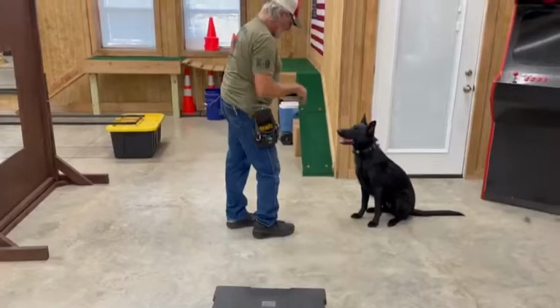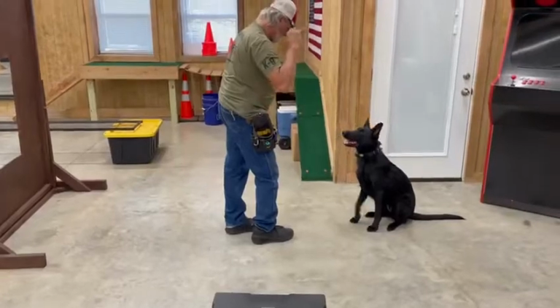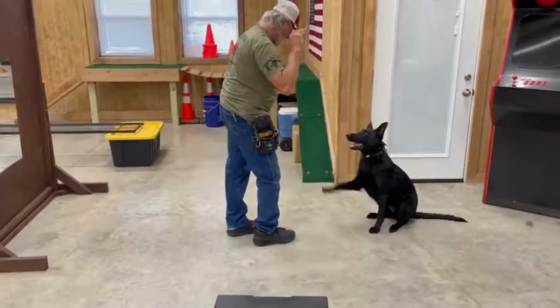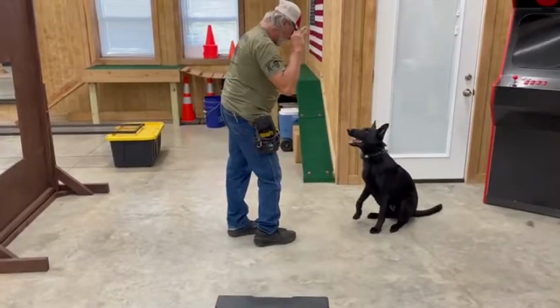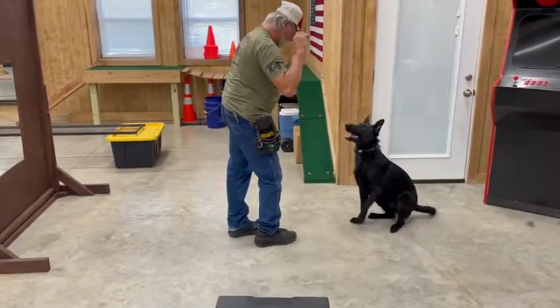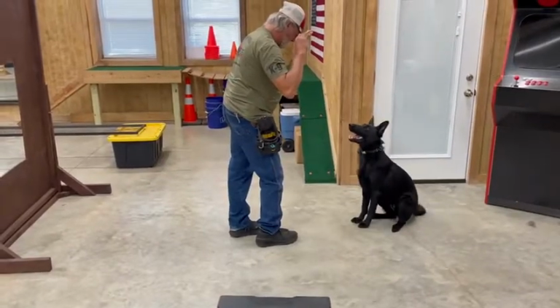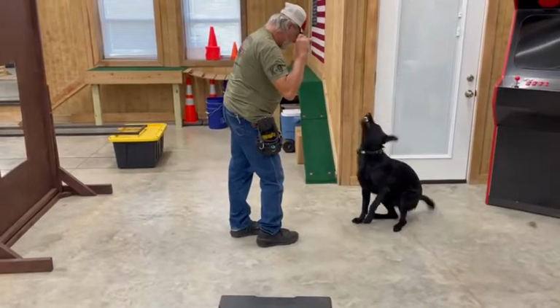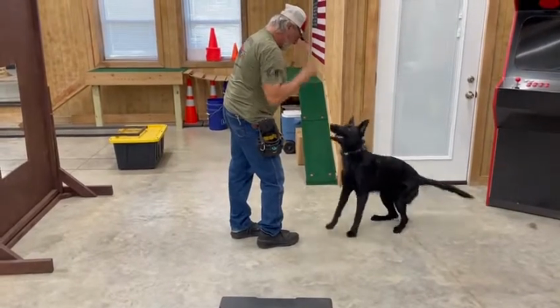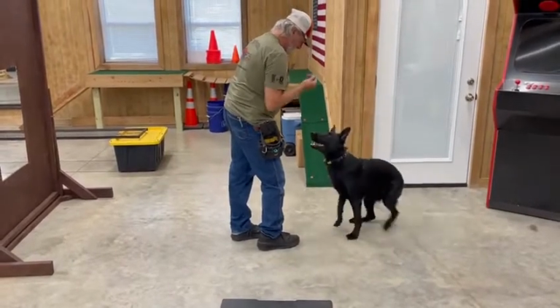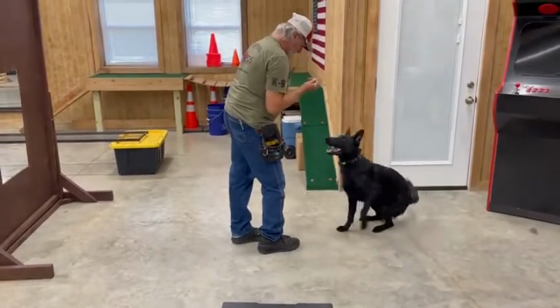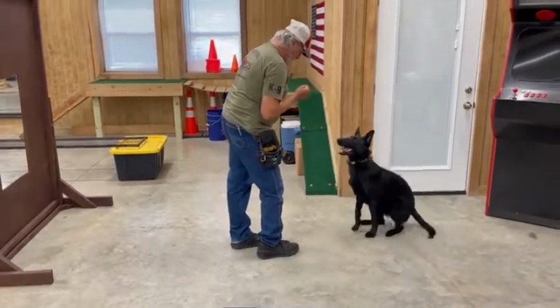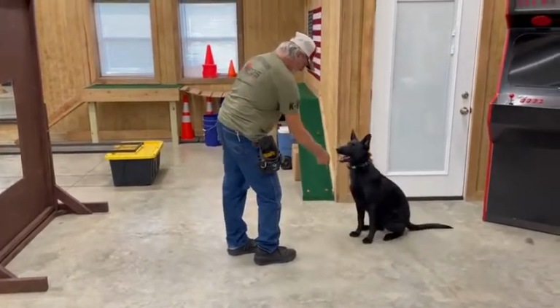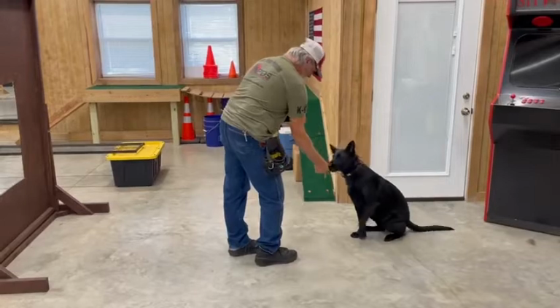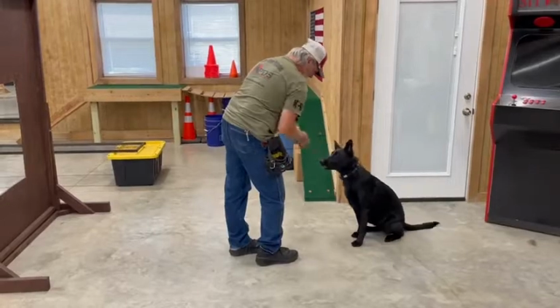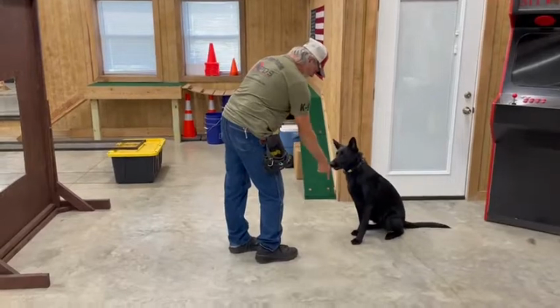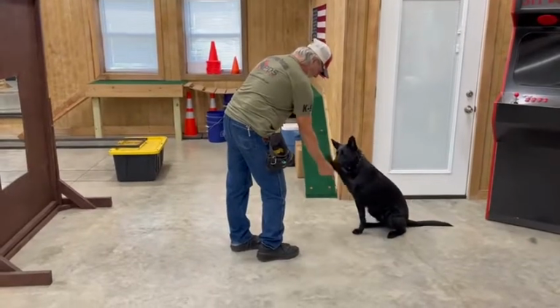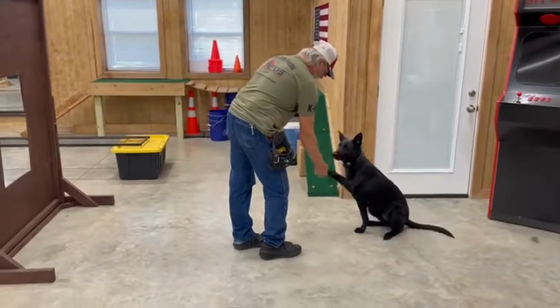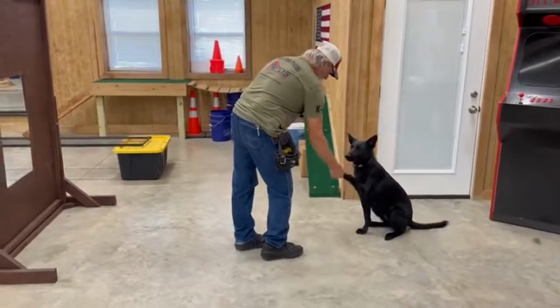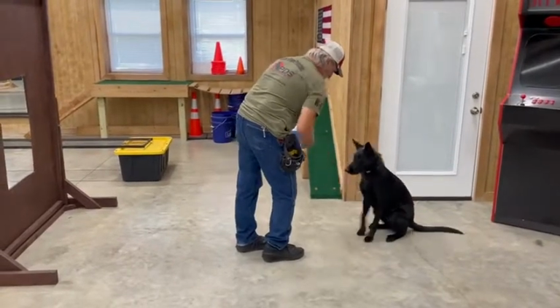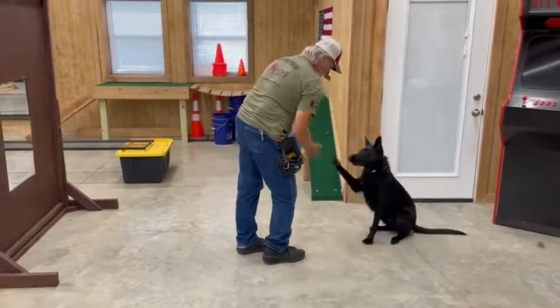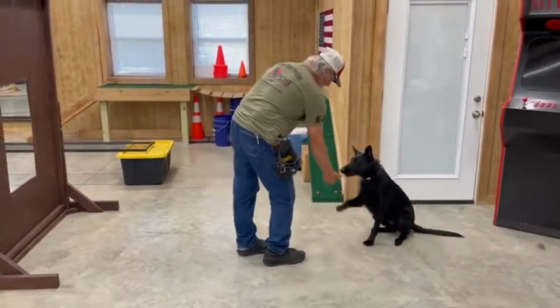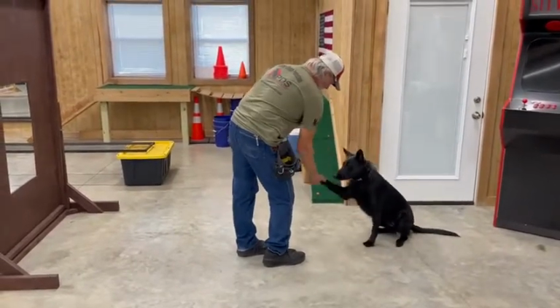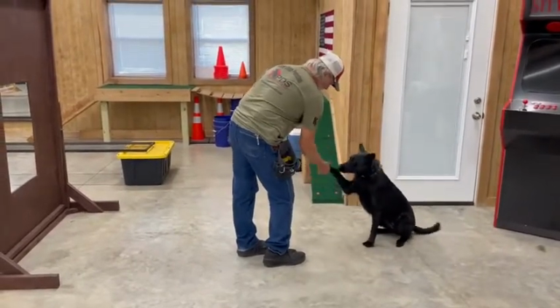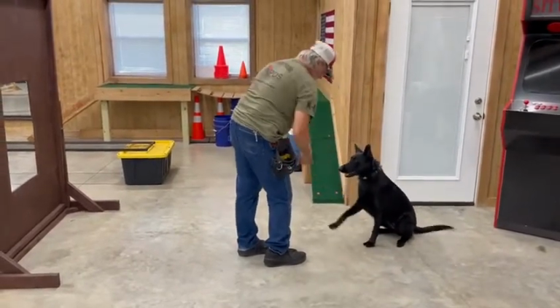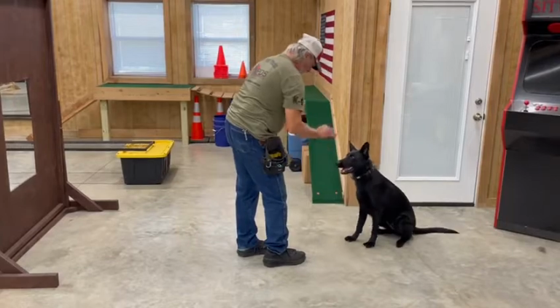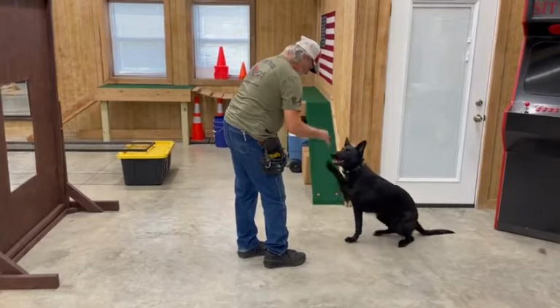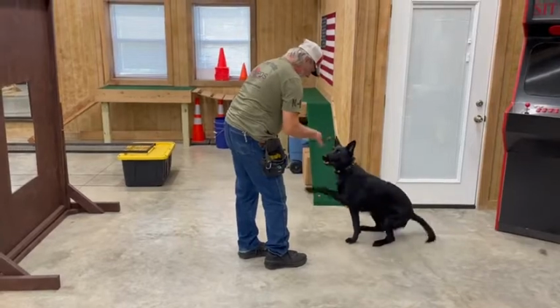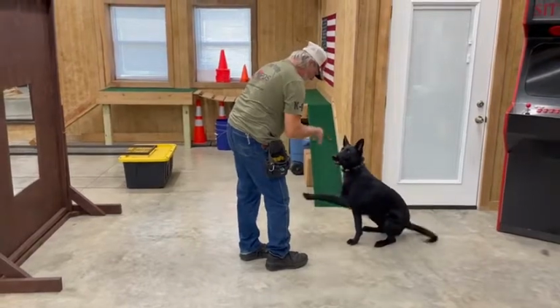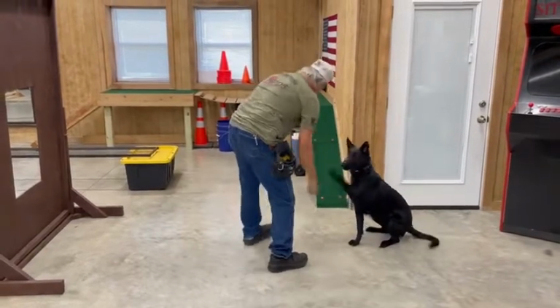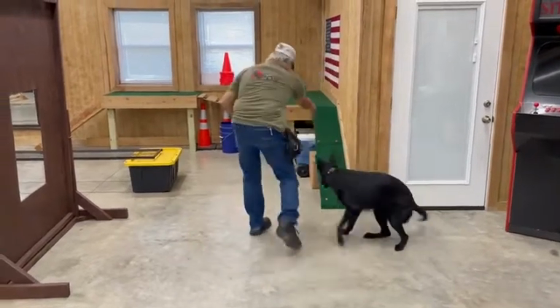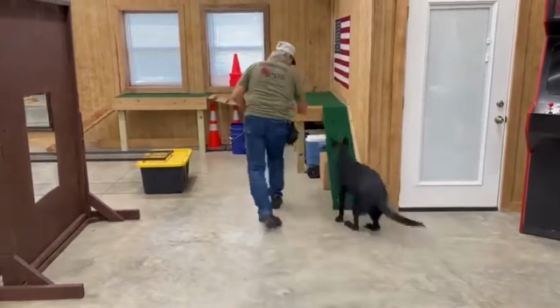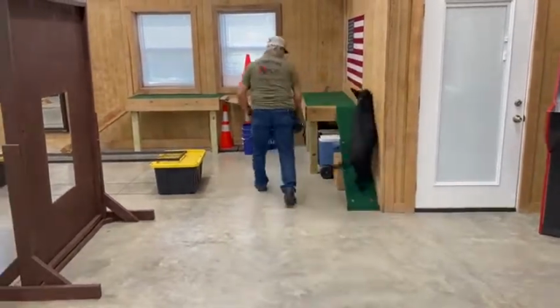Hey, this is Byron Handel, Protection Dog Sales. I'm at the Training Center and we have Henley. We have a little bit of an obstacle course set up and we're going to put Henley through some of the stuff — see what she will and won't do.